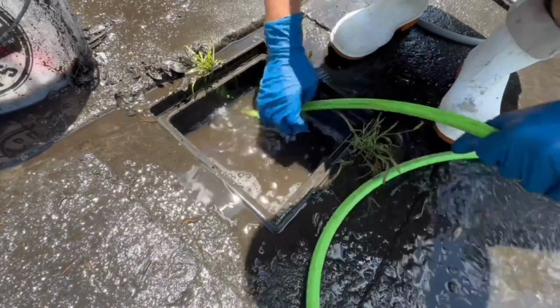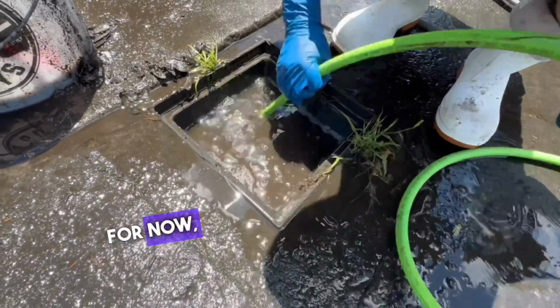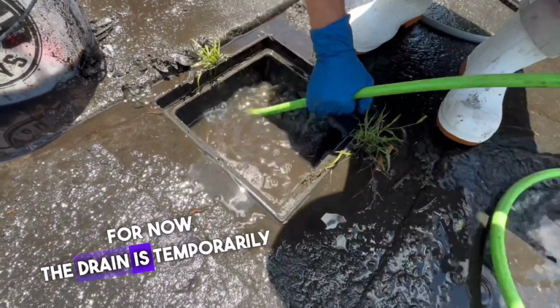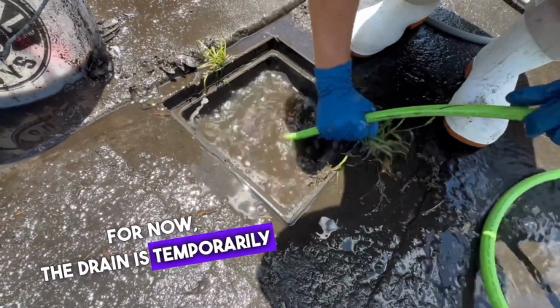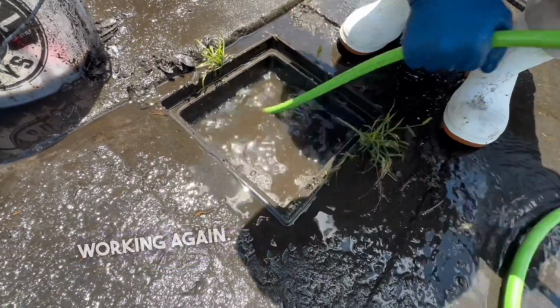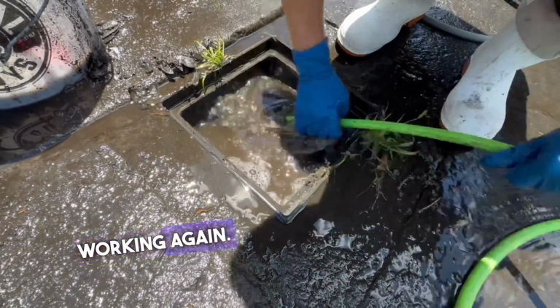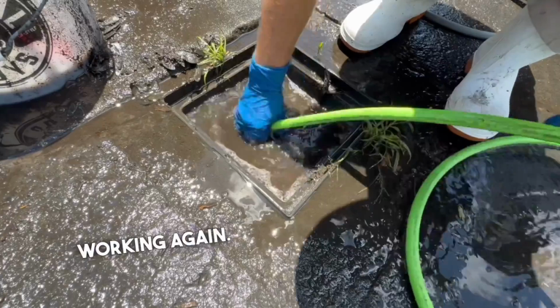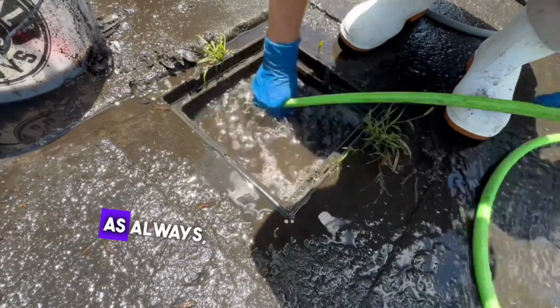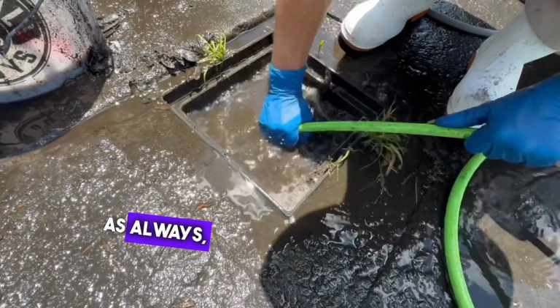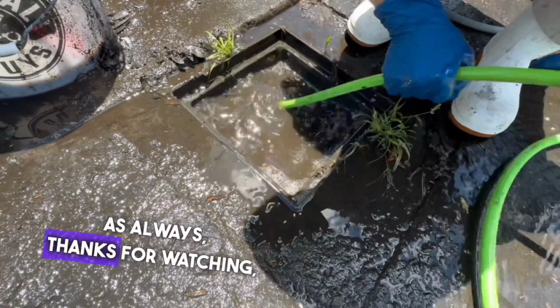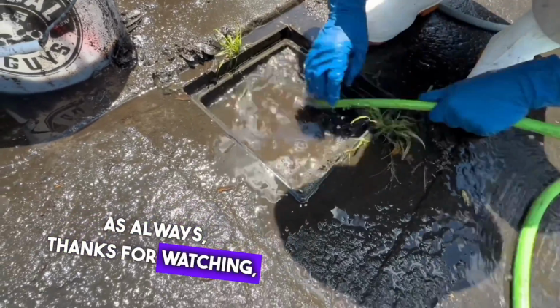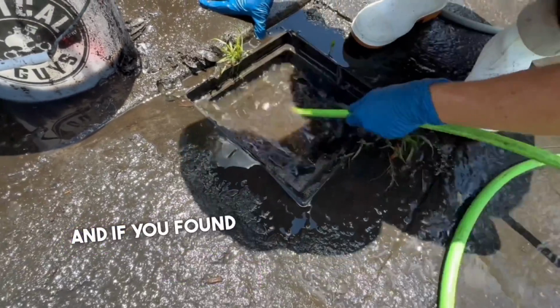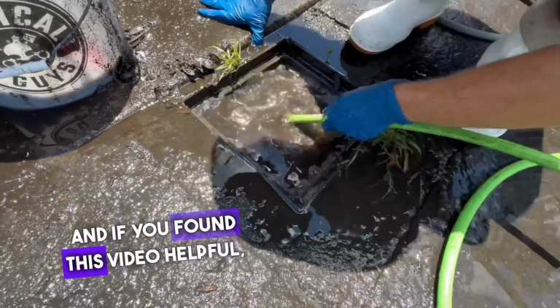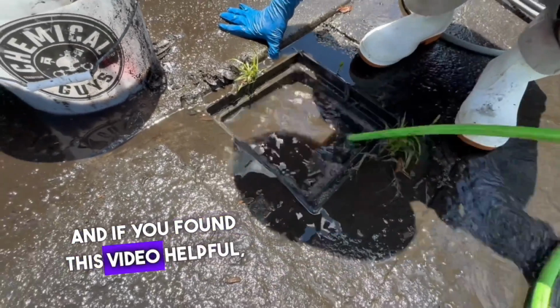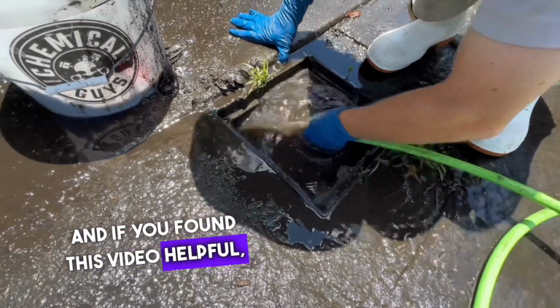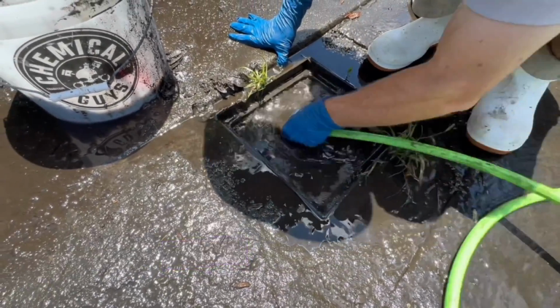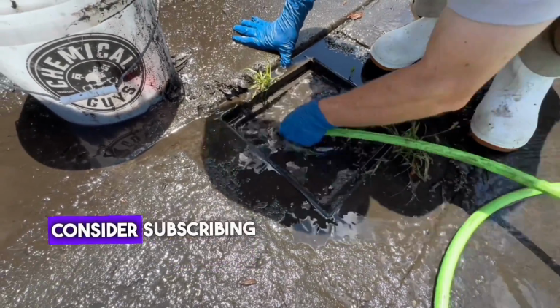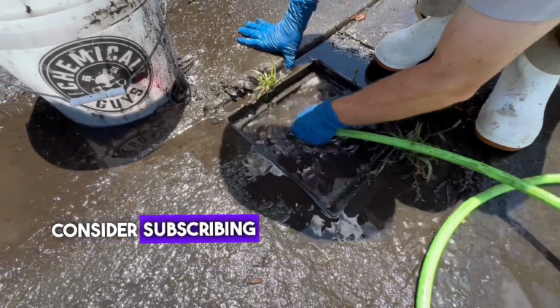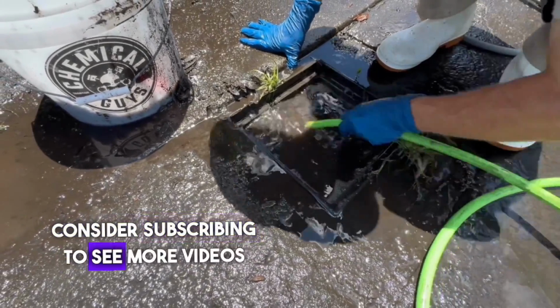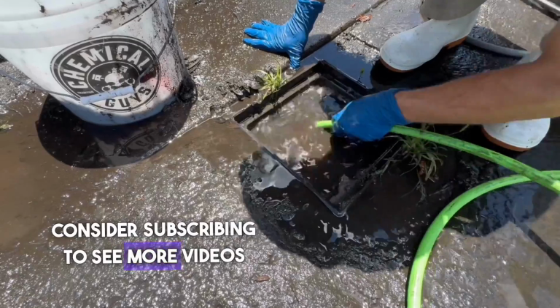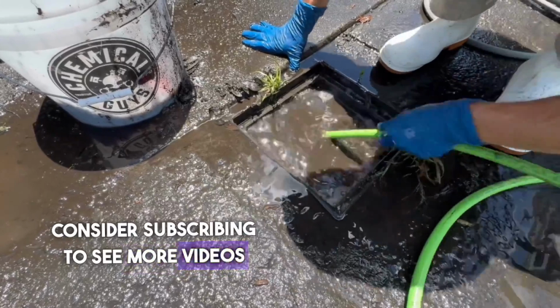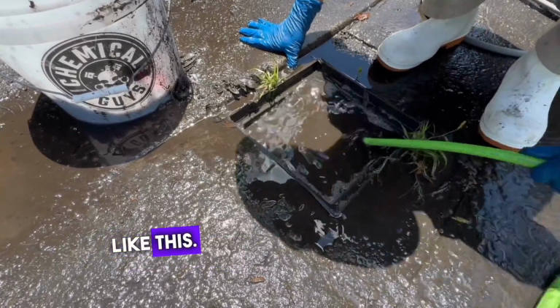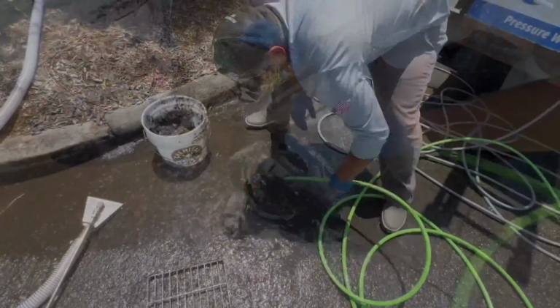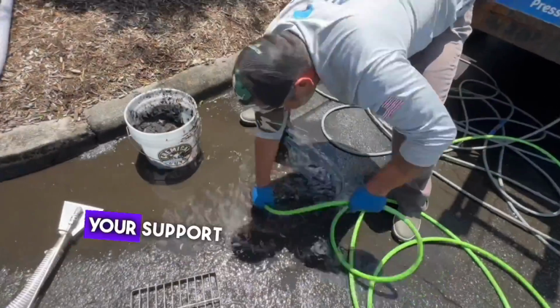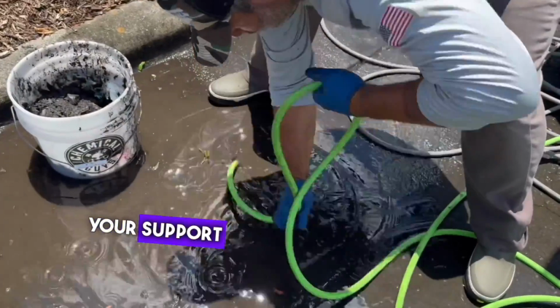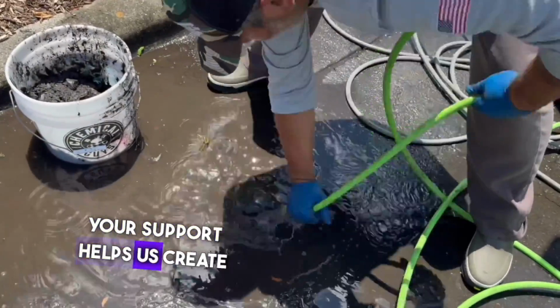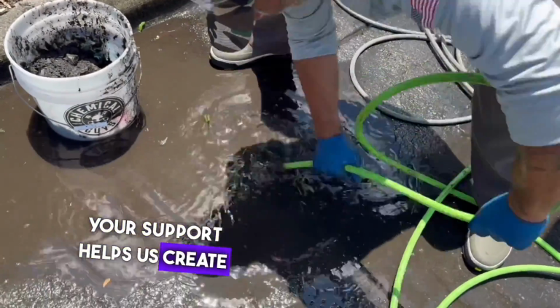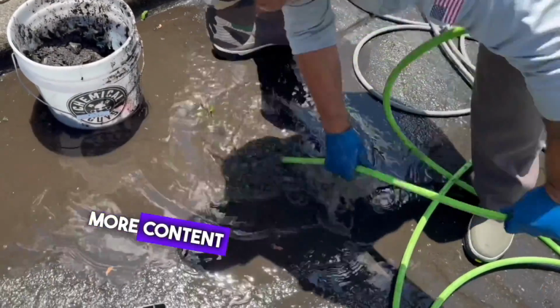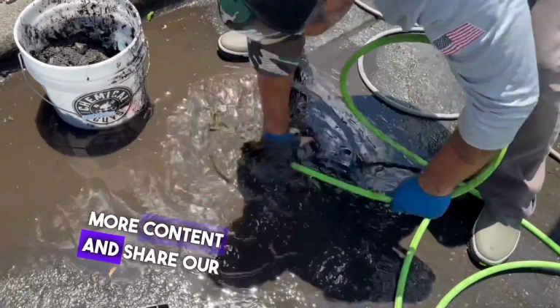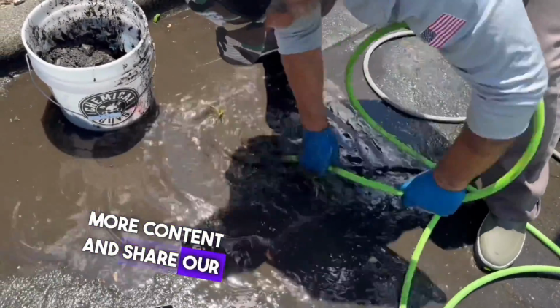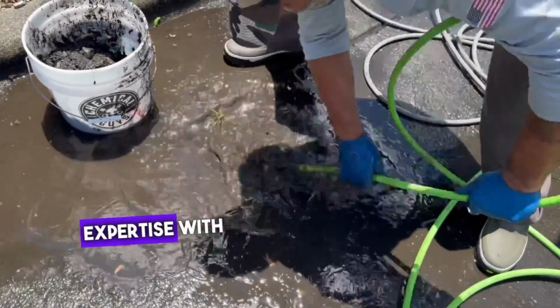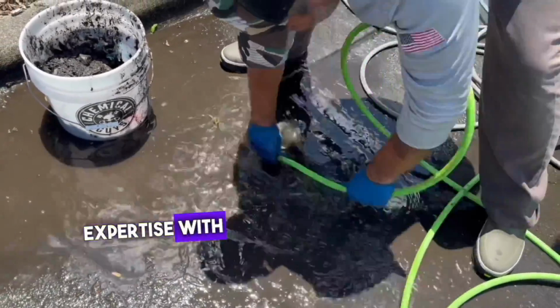For now, the drain is temporarily working again. As always, thanks for watching, and if you found this video helpful, consider subscribing to see more videos like this. Your support helps us create more content and share our expertise with you.